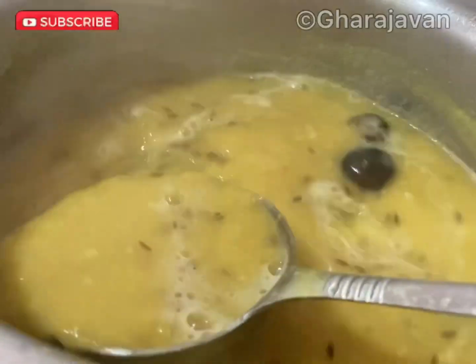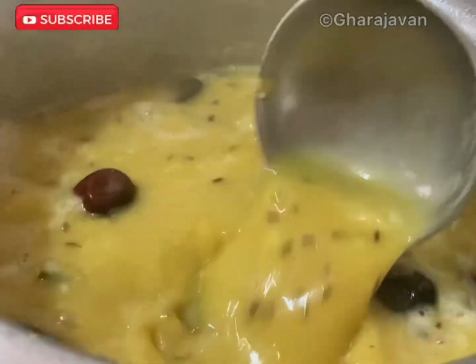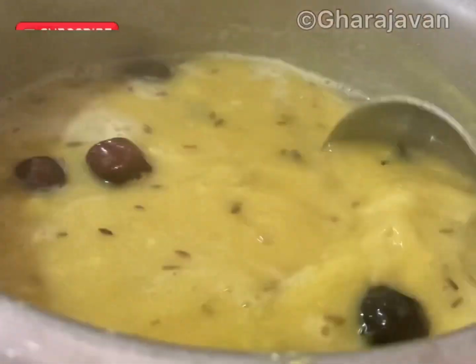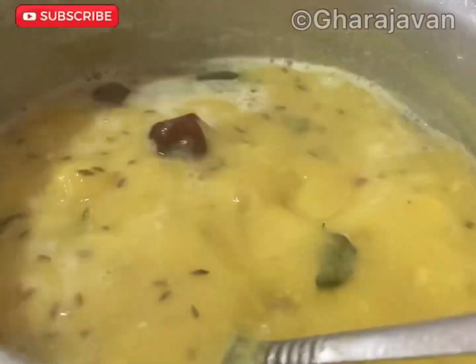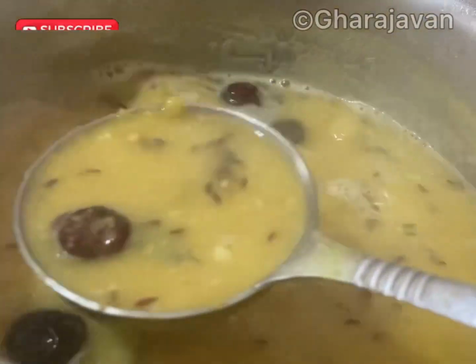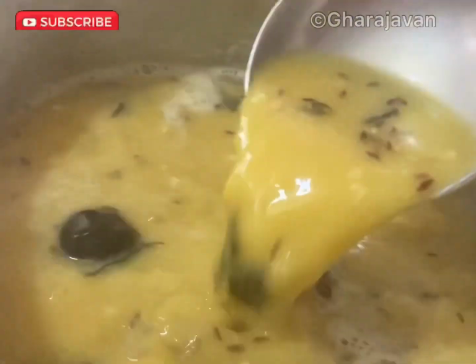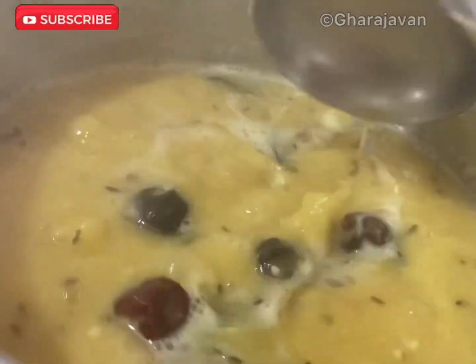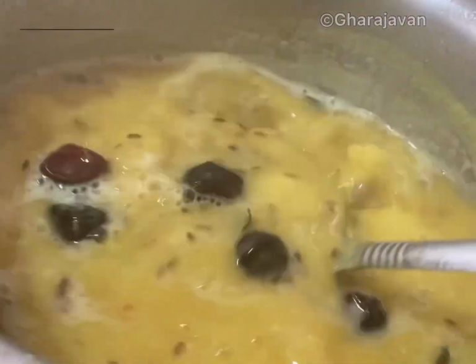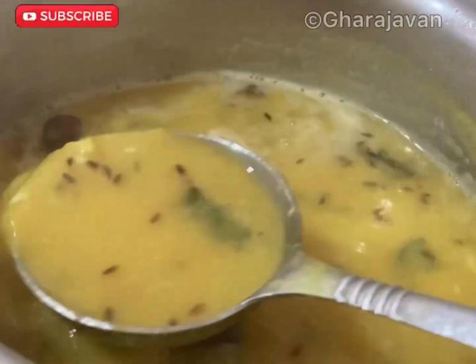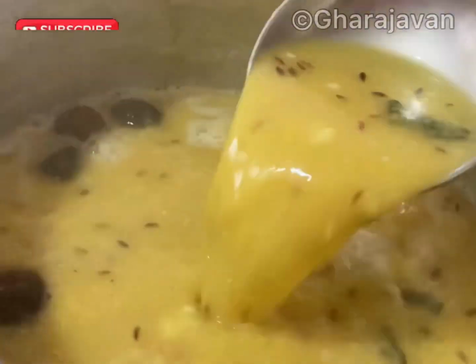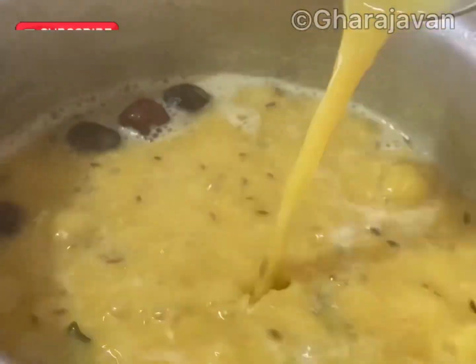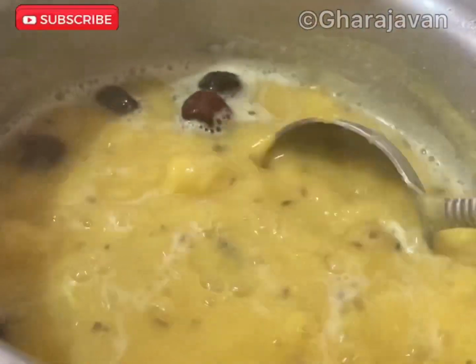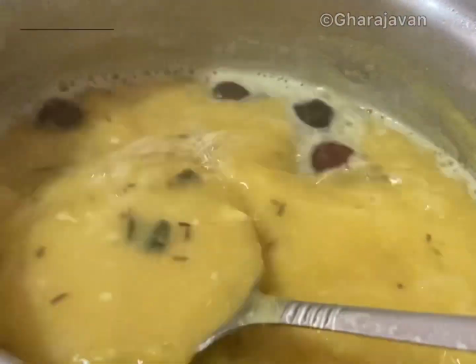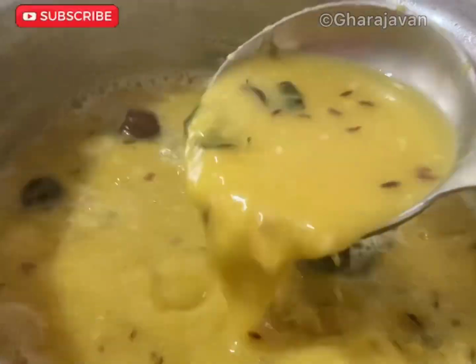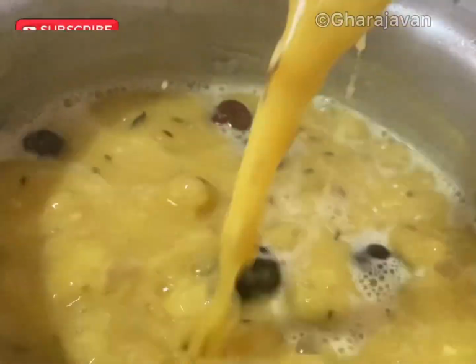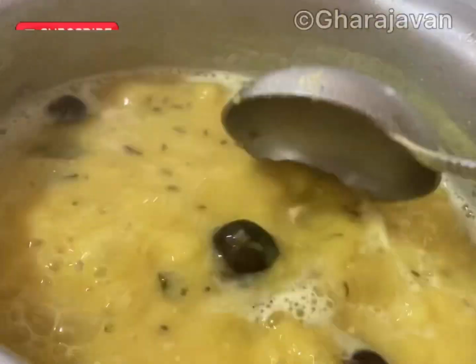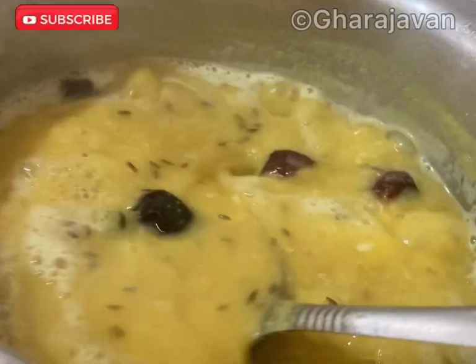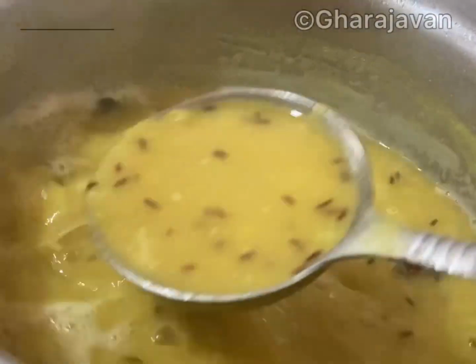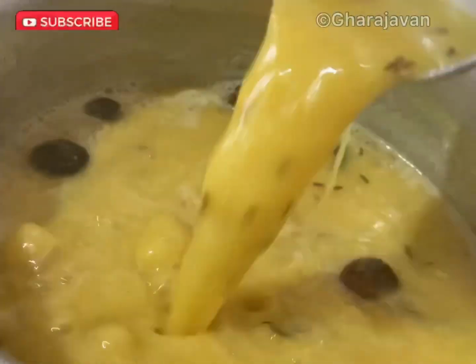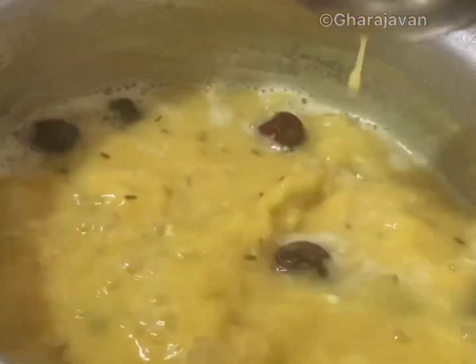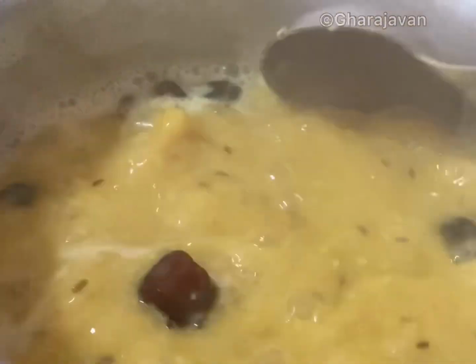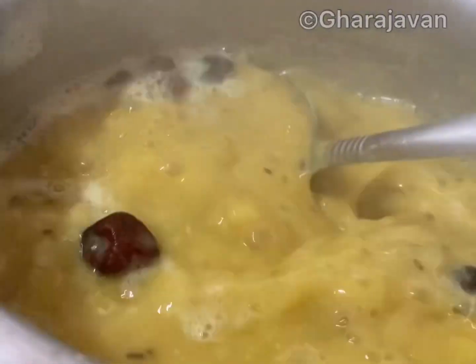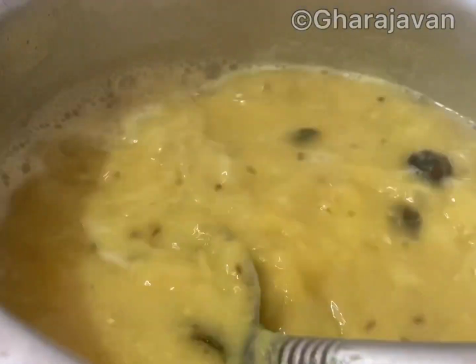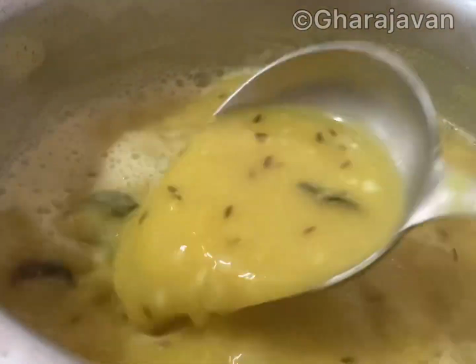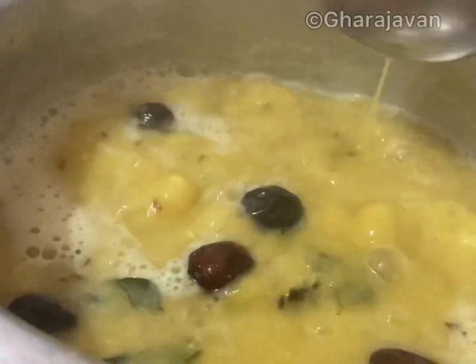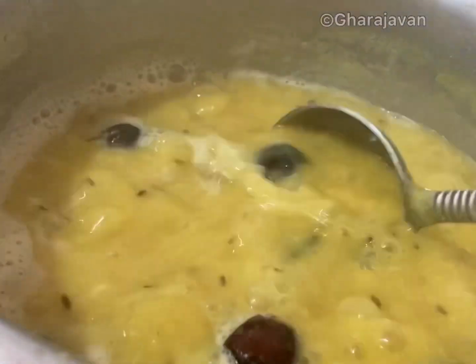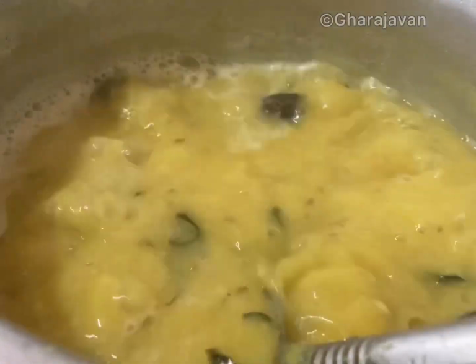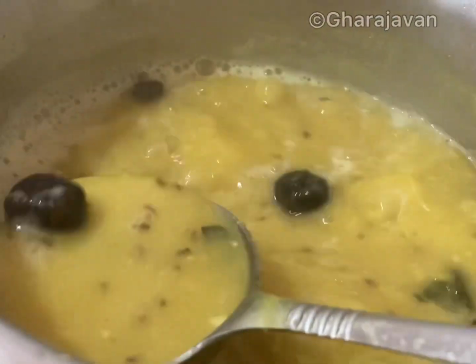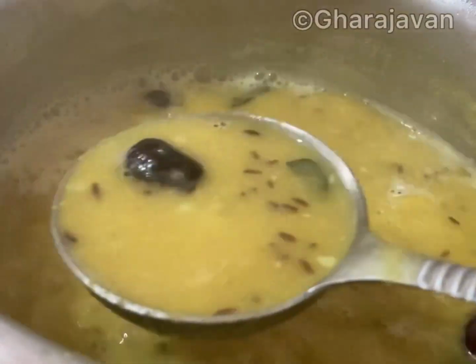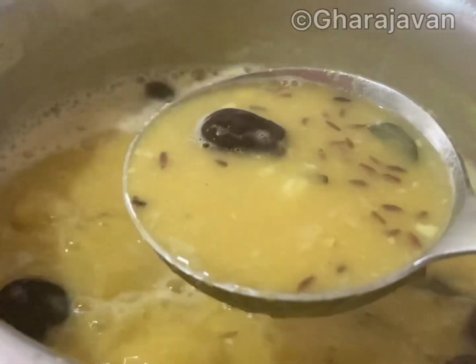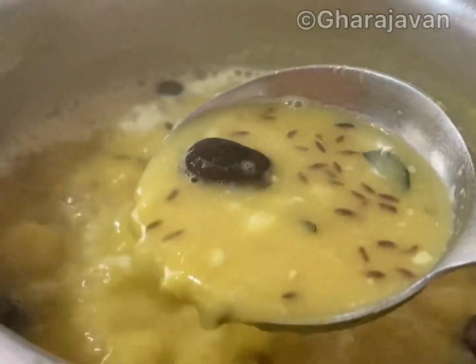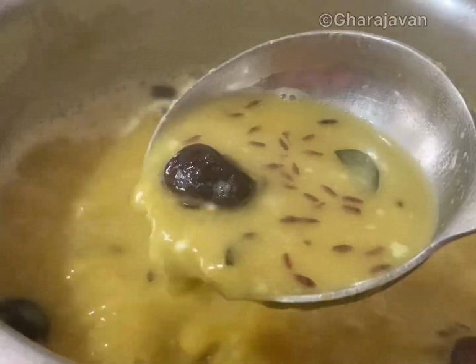Varn is ready. Serve the hot varn with plain rice with a dollop of ghee. If required, you can also have it with red boiled rice. You can also have it with neer dosa — it's the best combination — and also with idli.